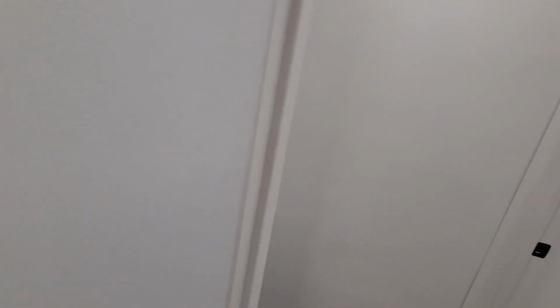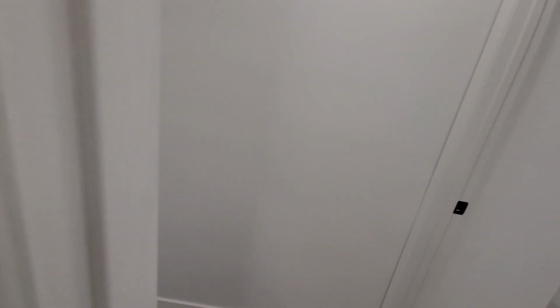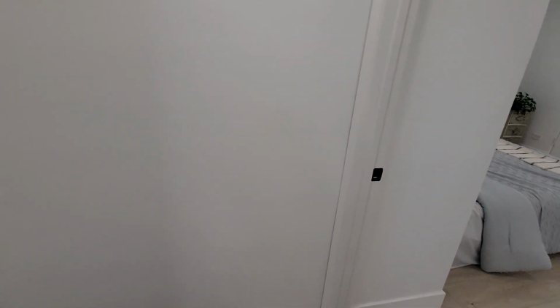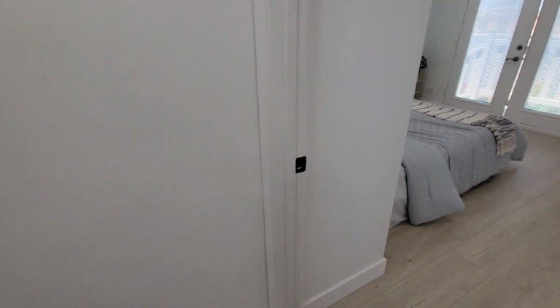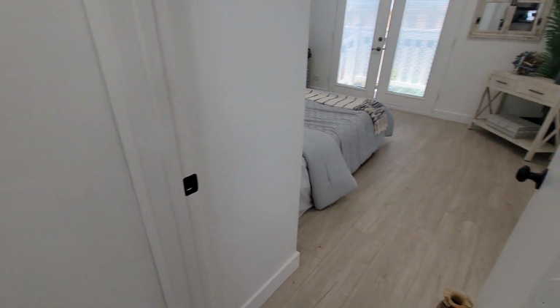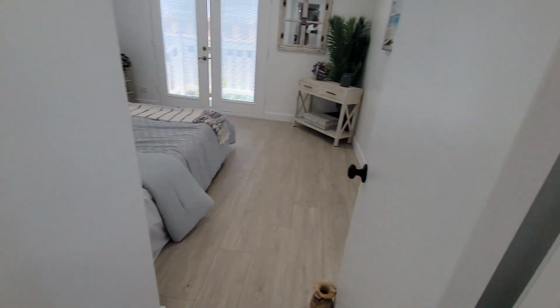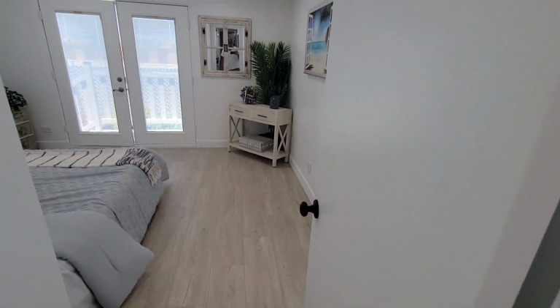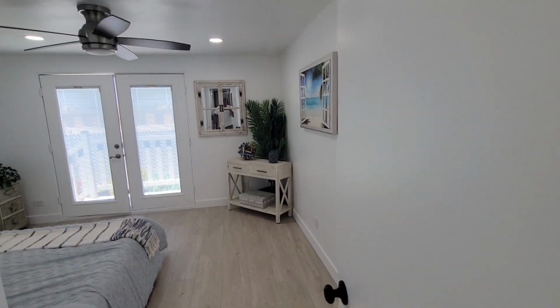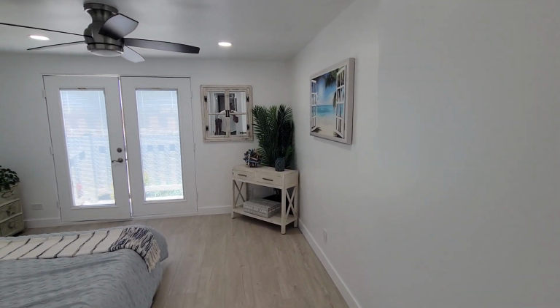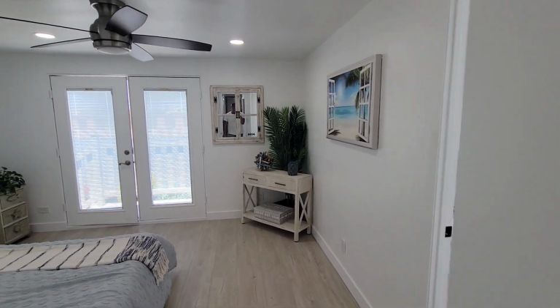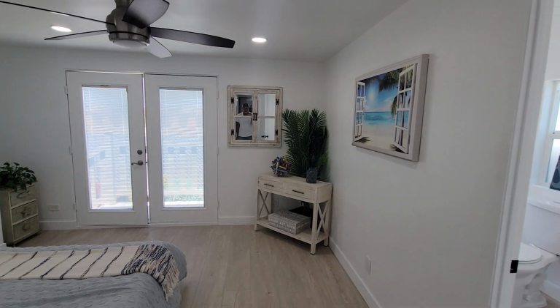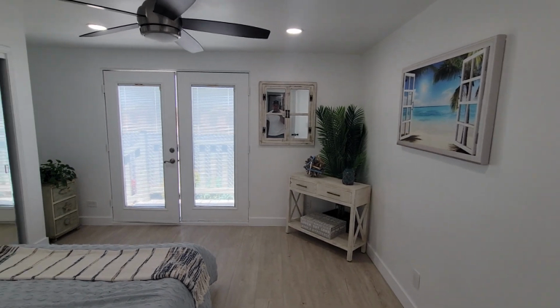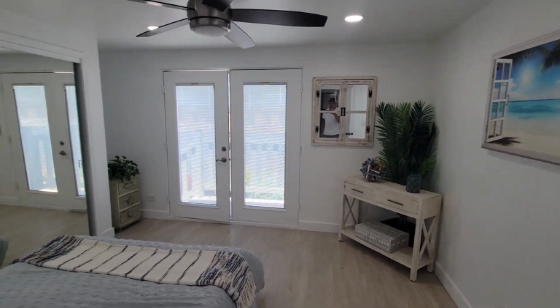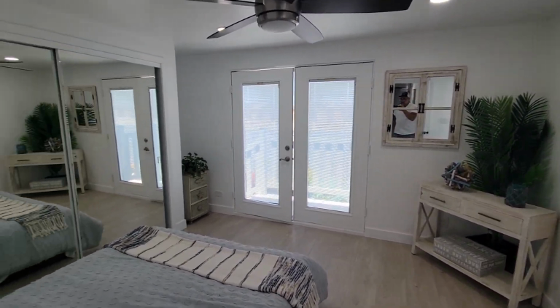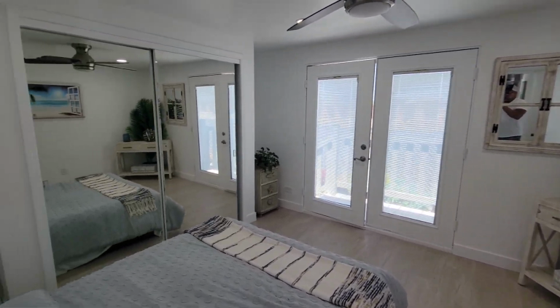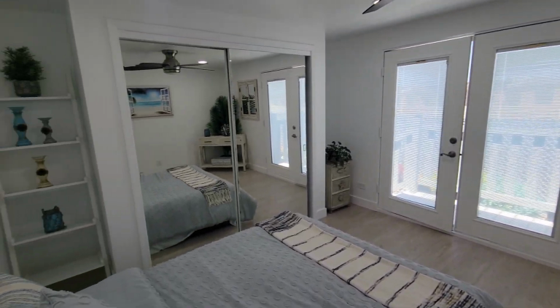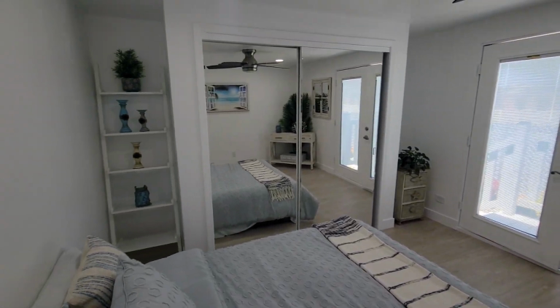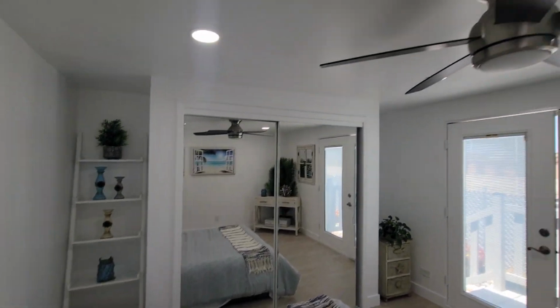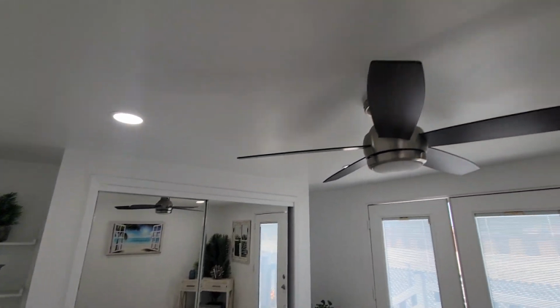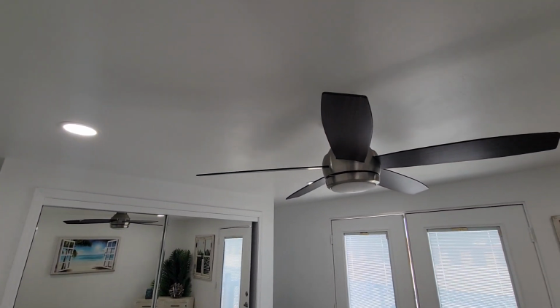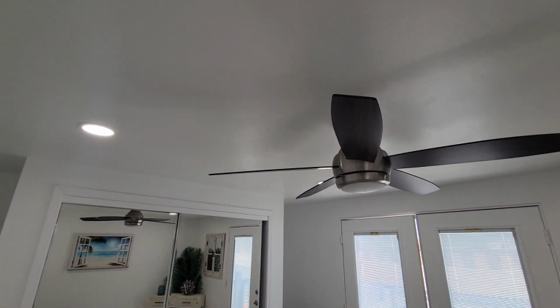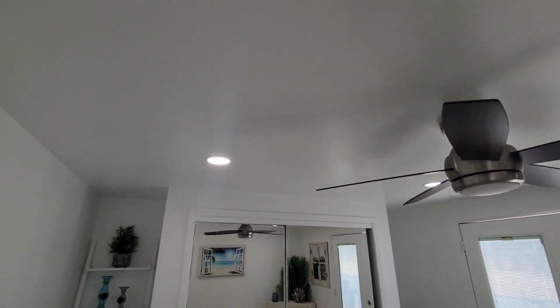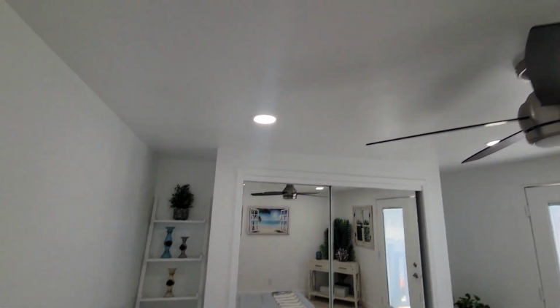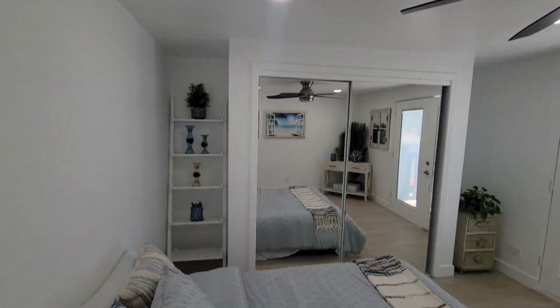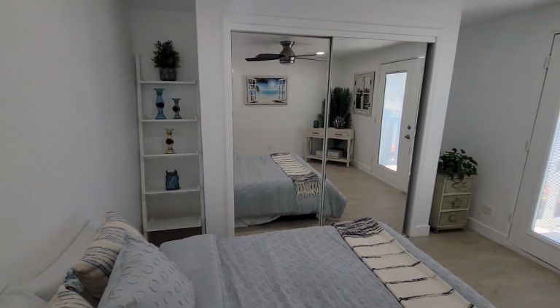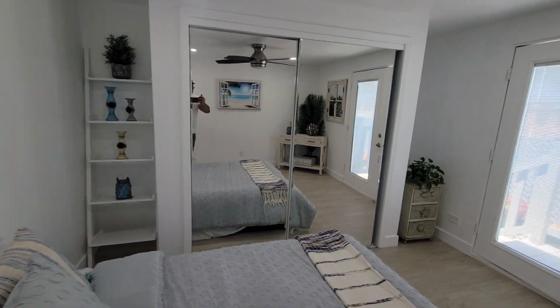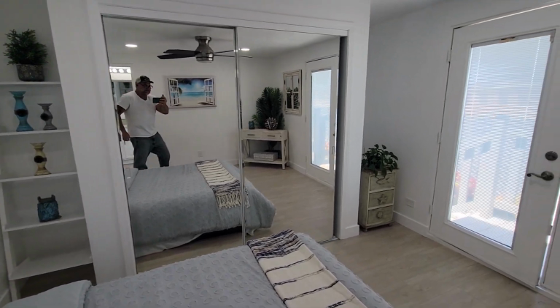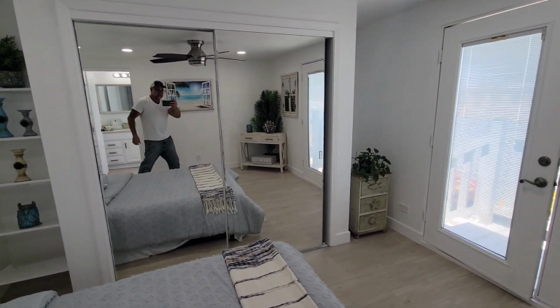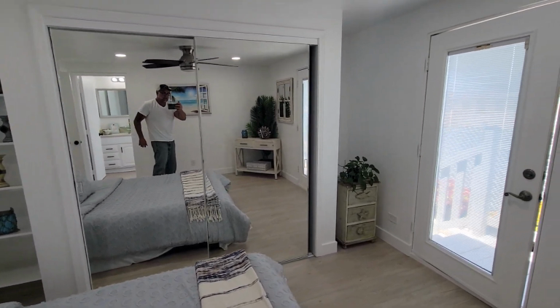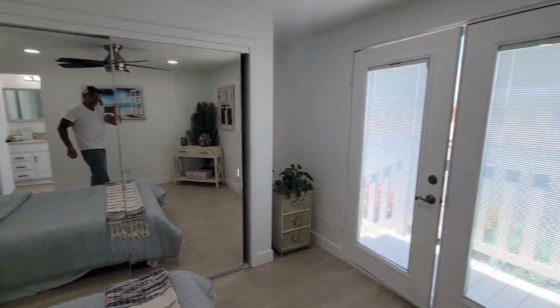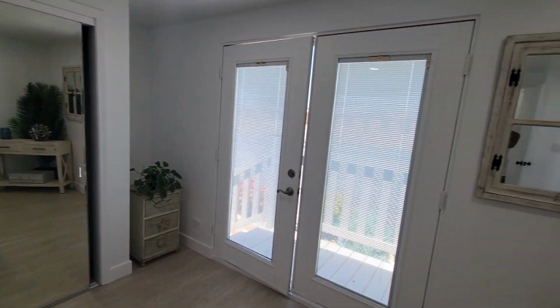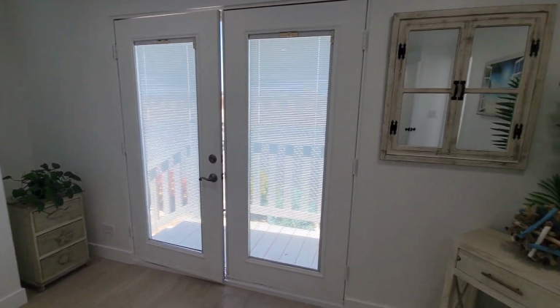Come back around and you enter the master bedroom. Beautiful mirrored closets, fans, new recess lighting with insets, and great shelving.